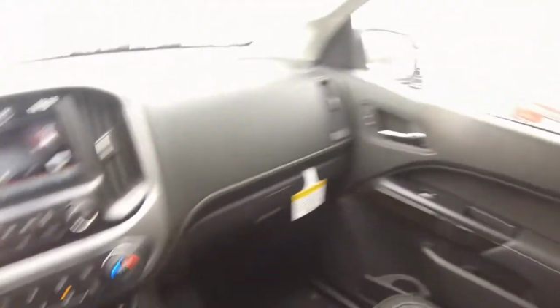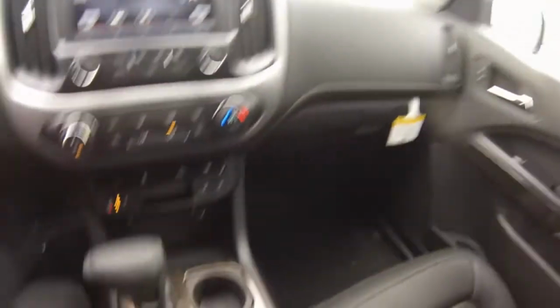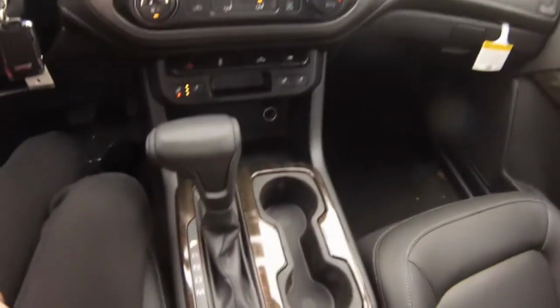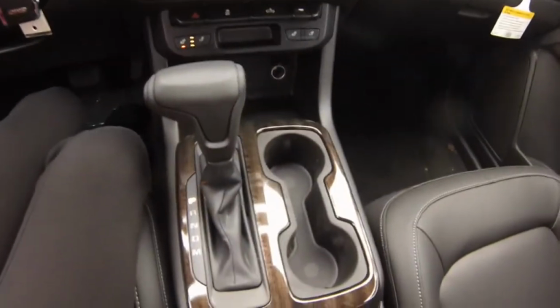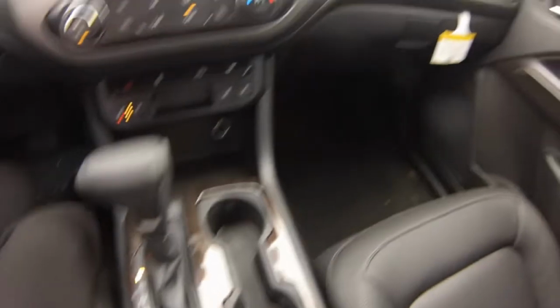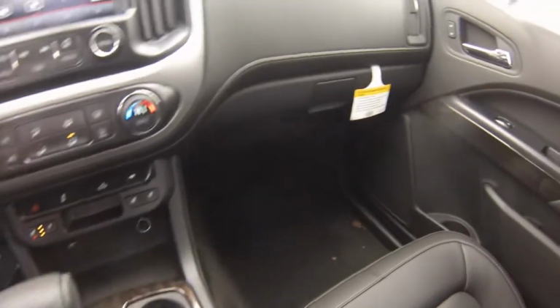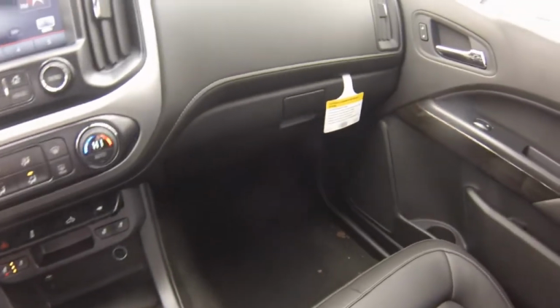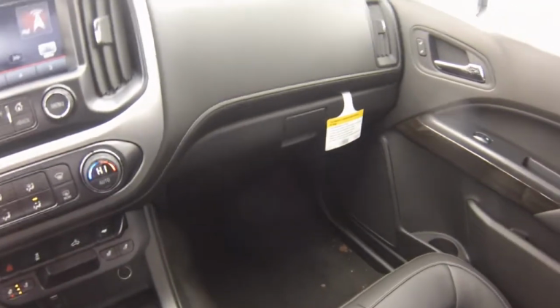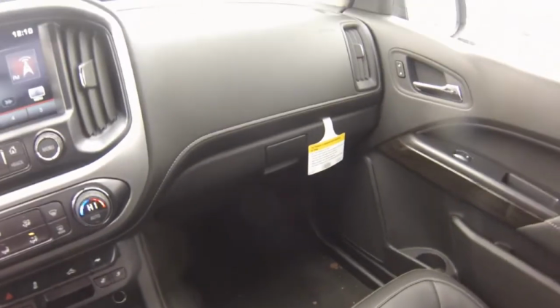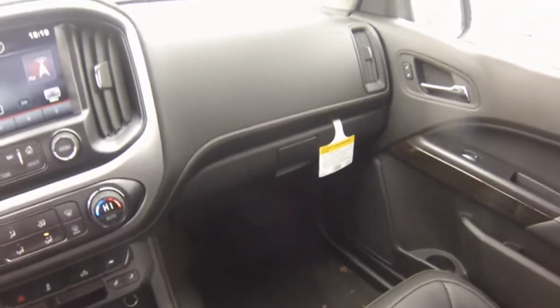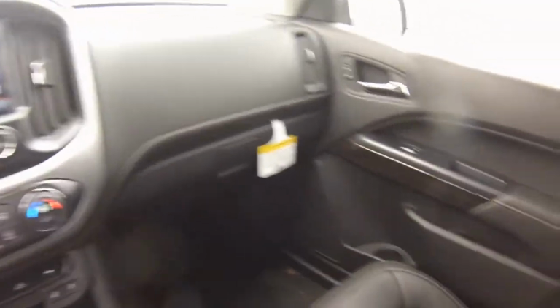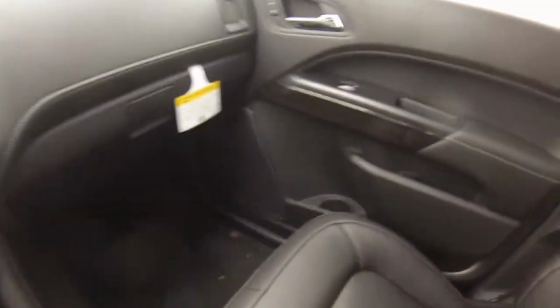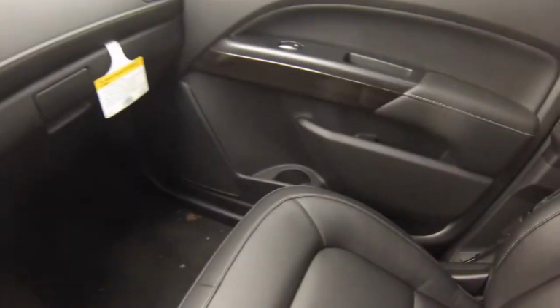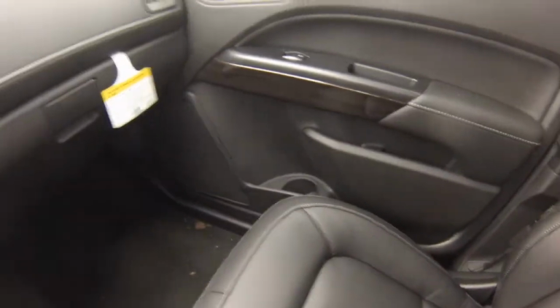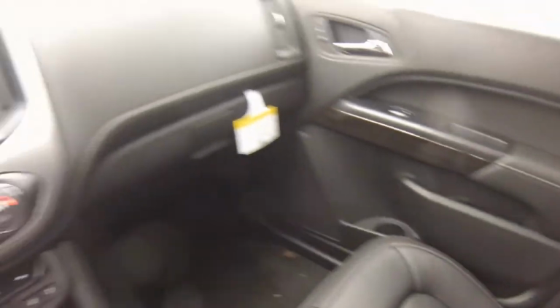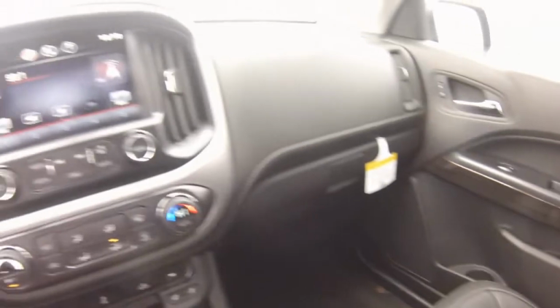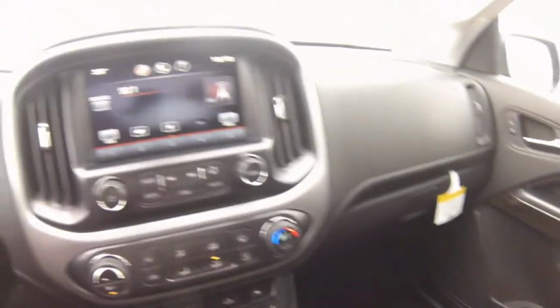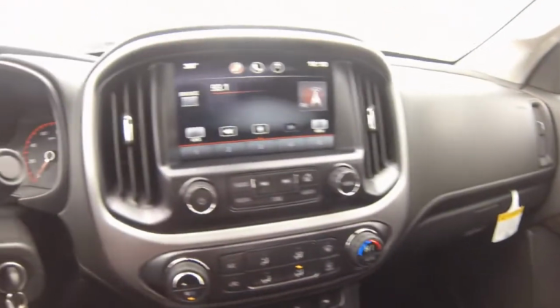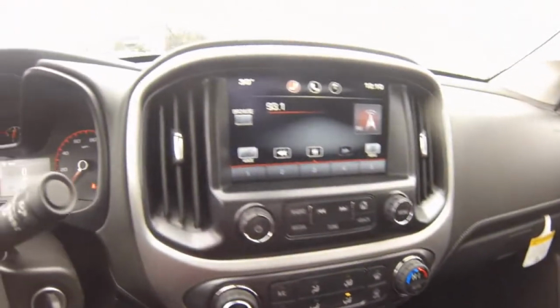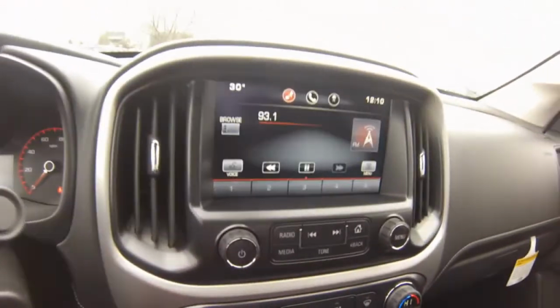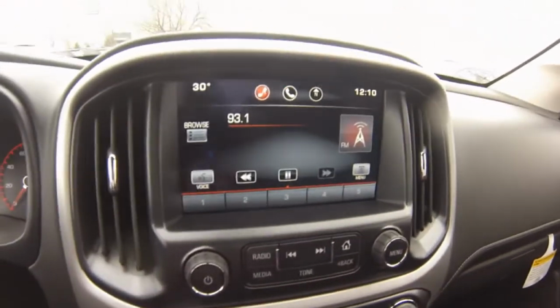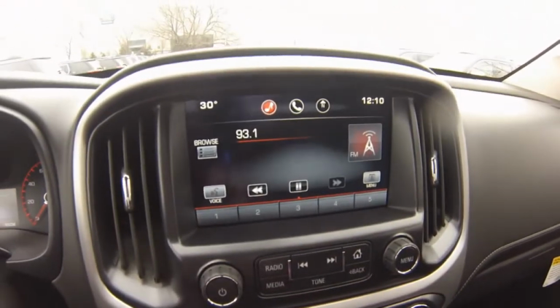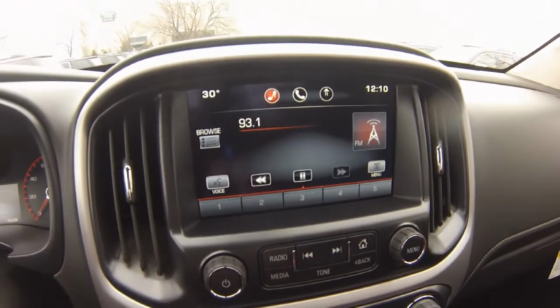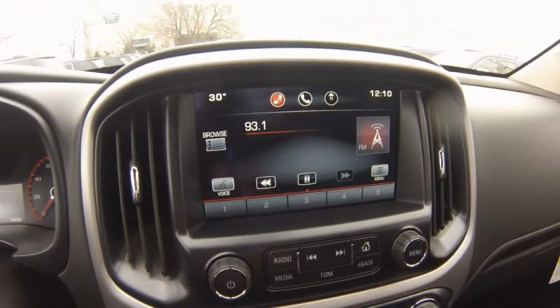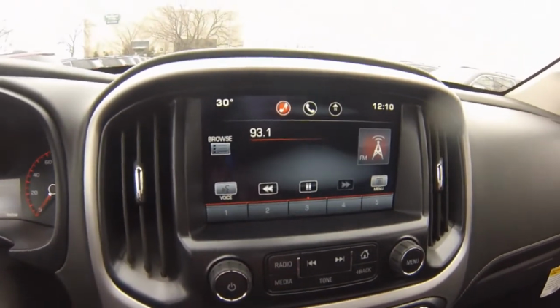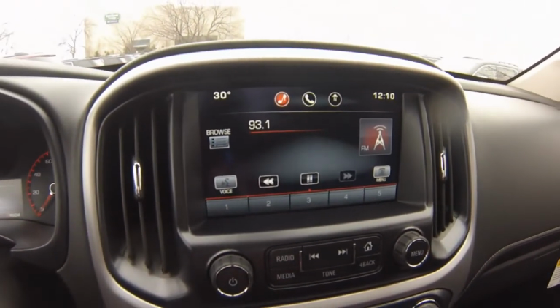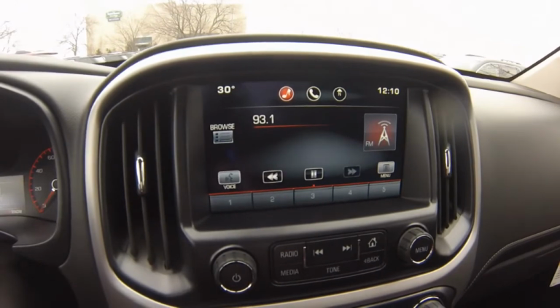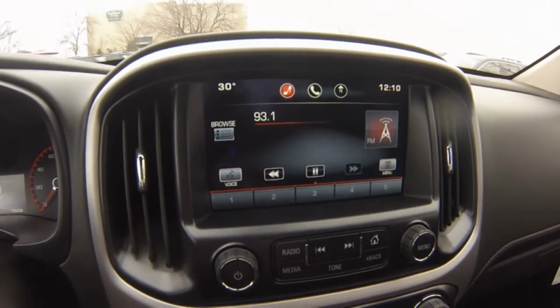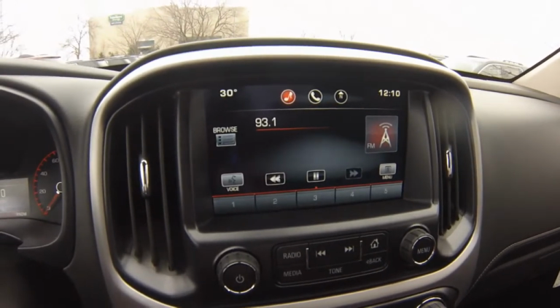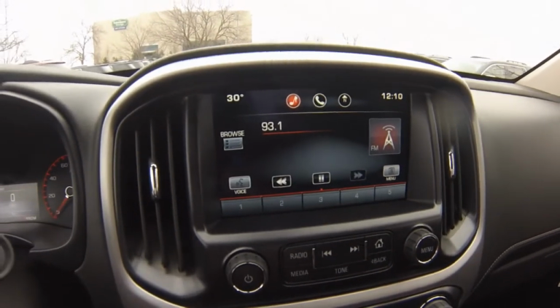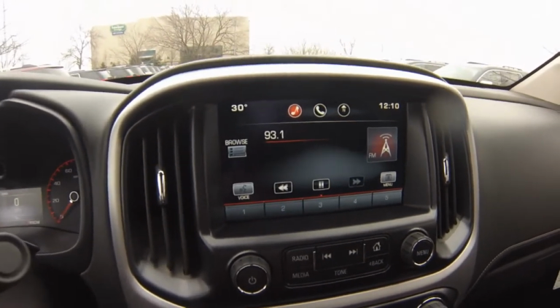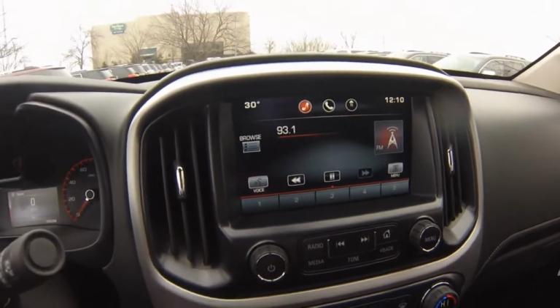Storage includes a center console, full size glove box, multiple door pockets, and a rear storage bin. GMC IntelliLink features an in-vehicle audio system, Bluetooth, and media device recognition.